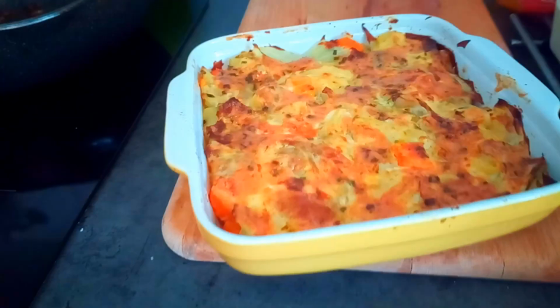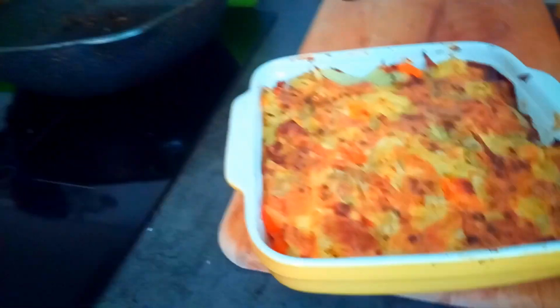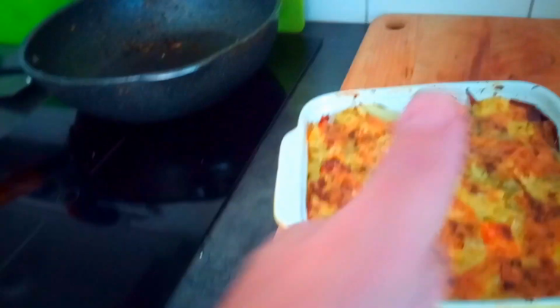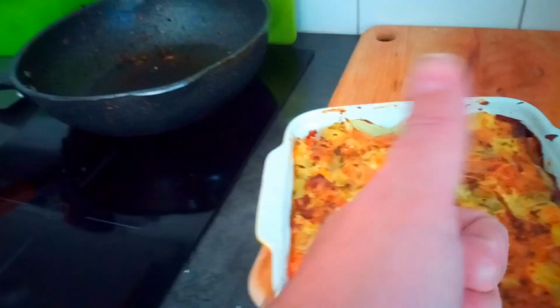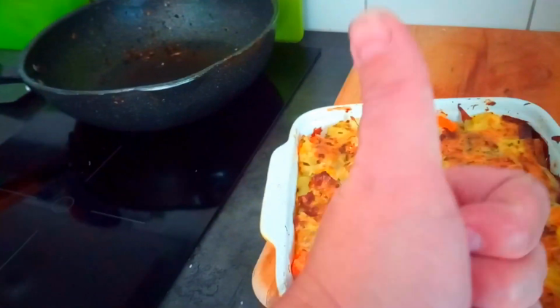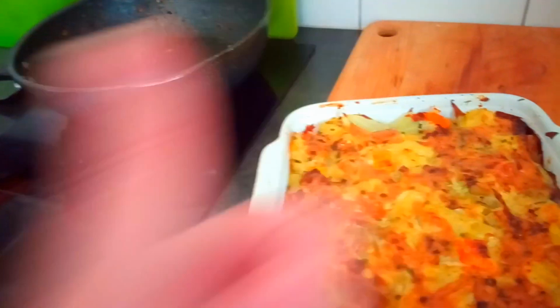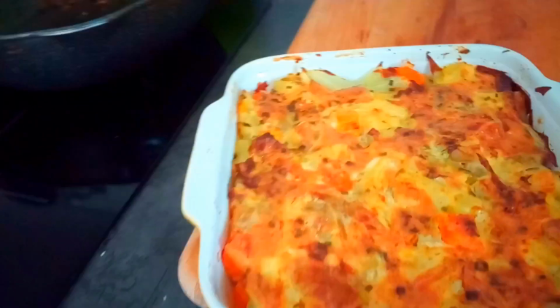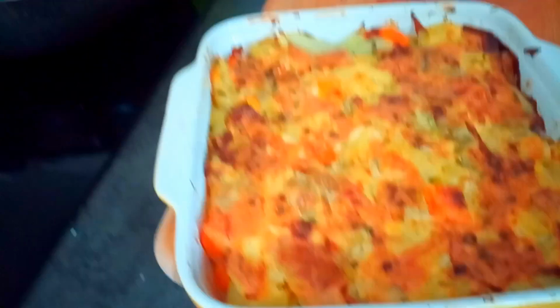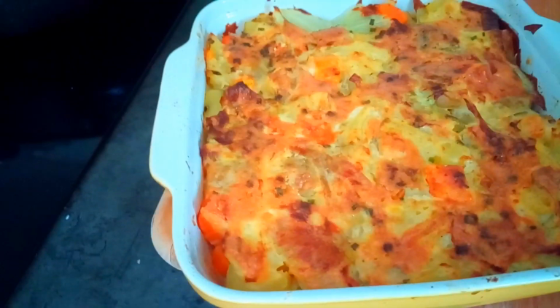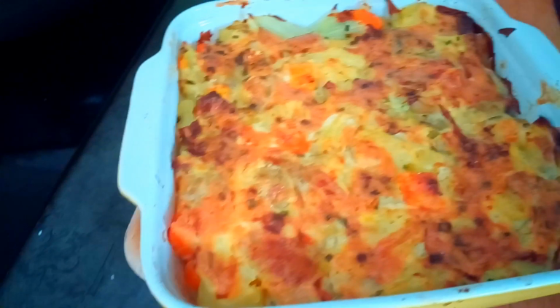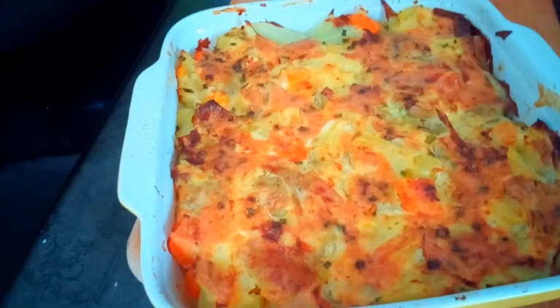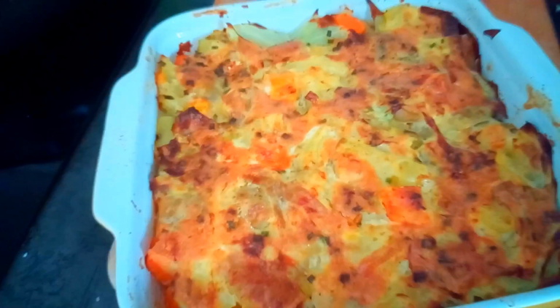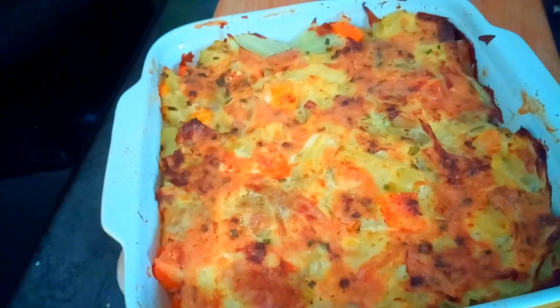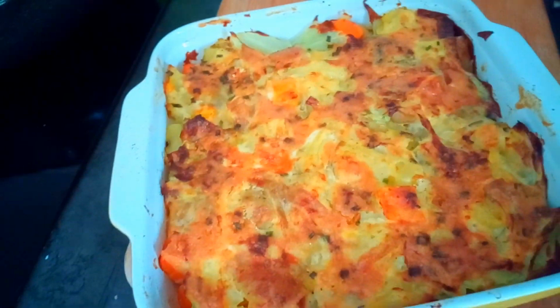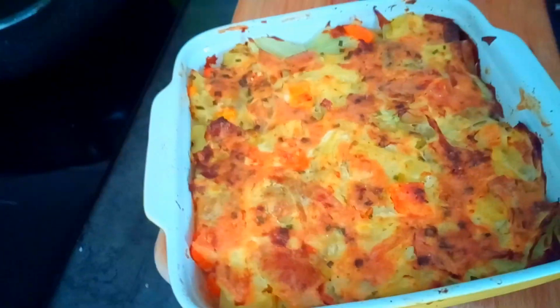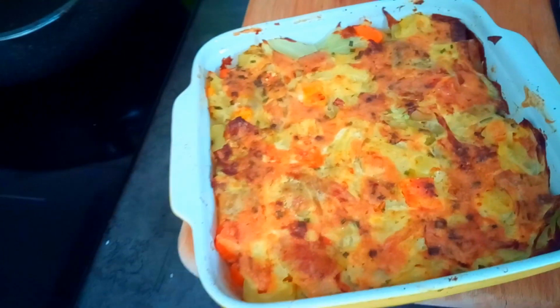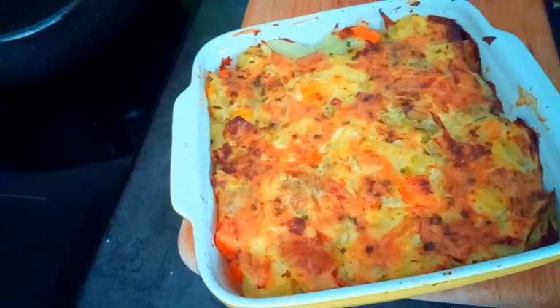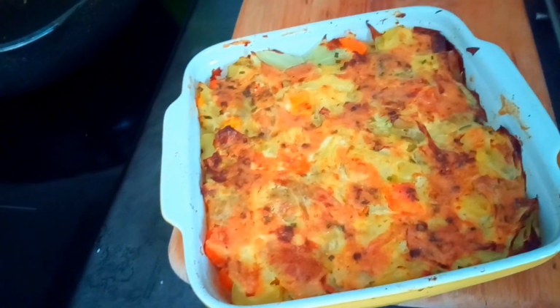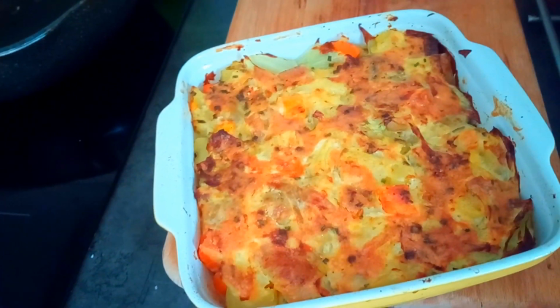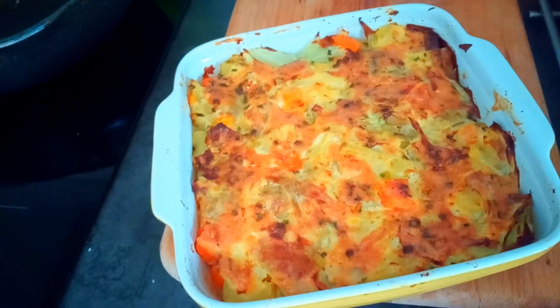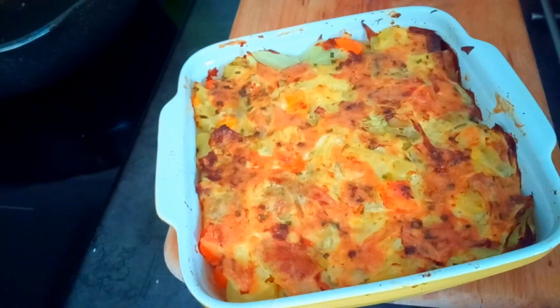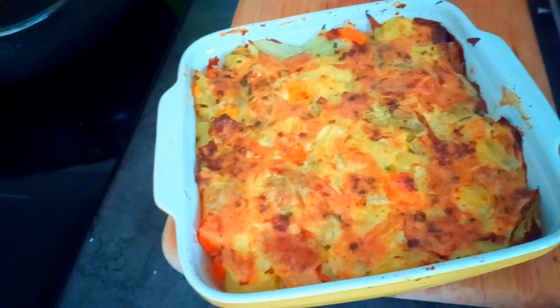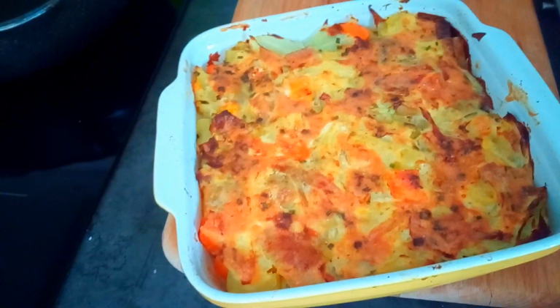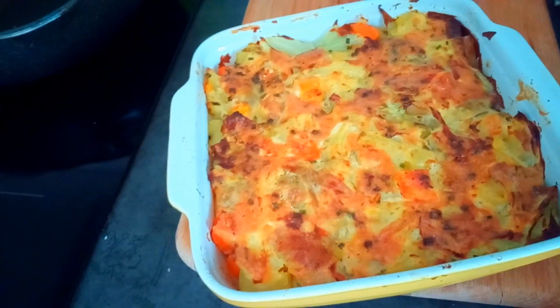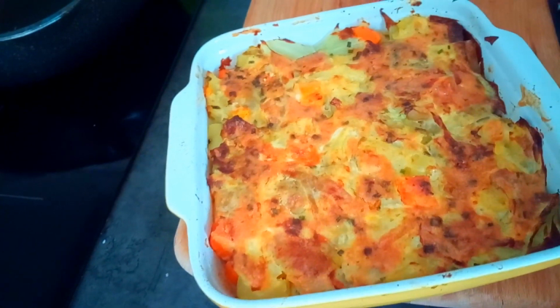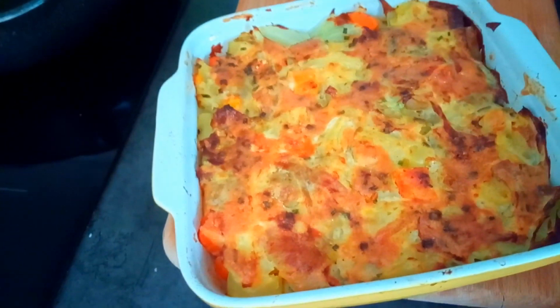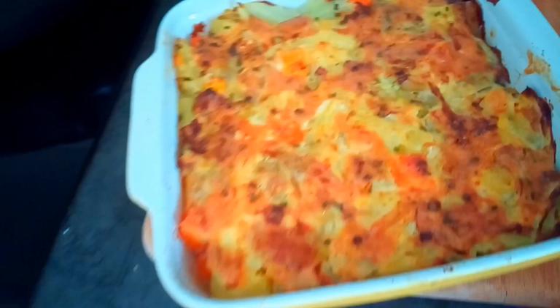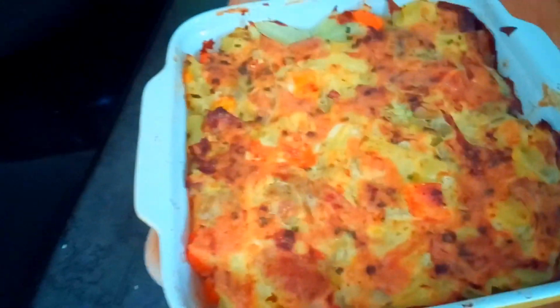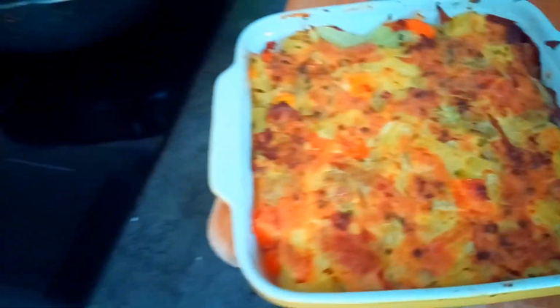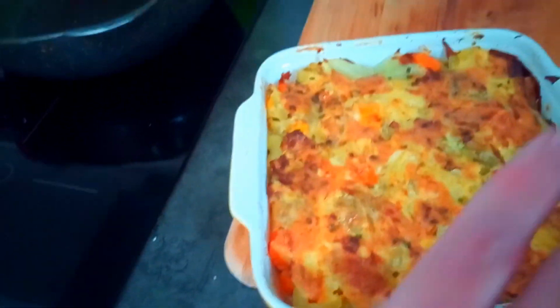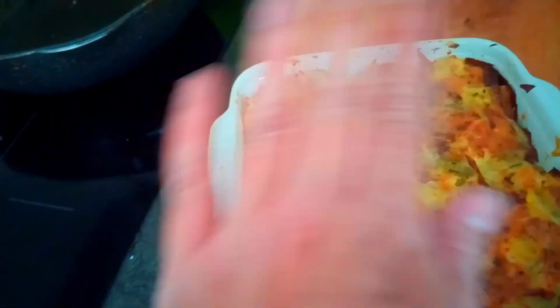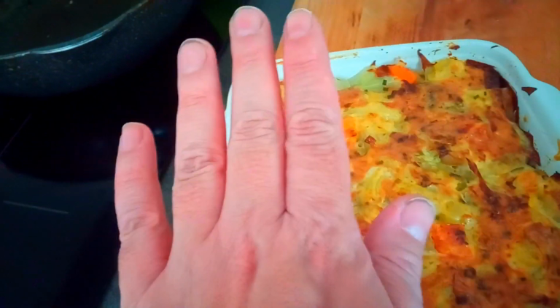Give me a thumbs up if you like it. It's really easy to make and it's very tasty. Bye bye!